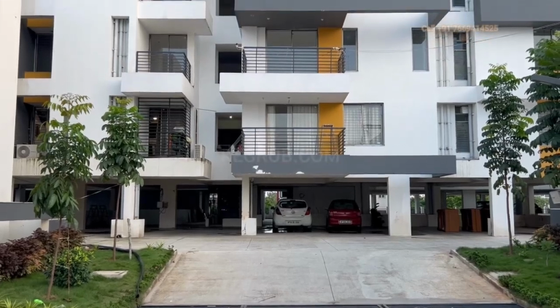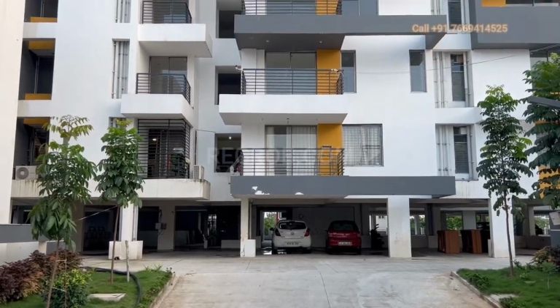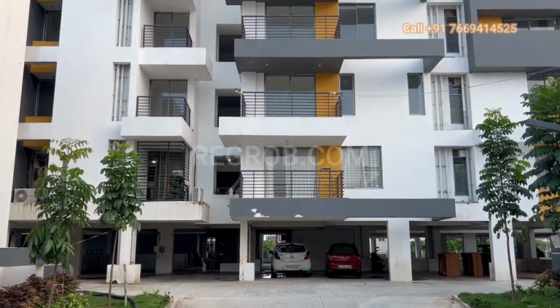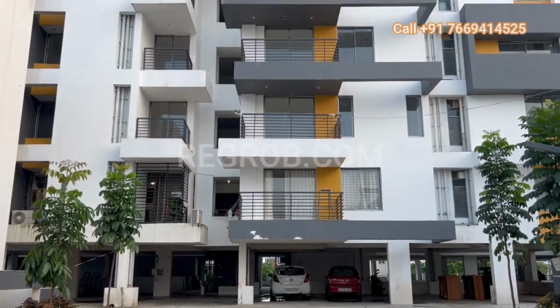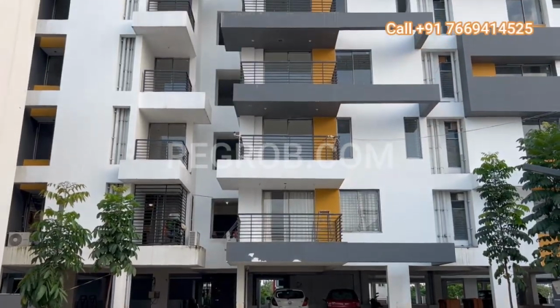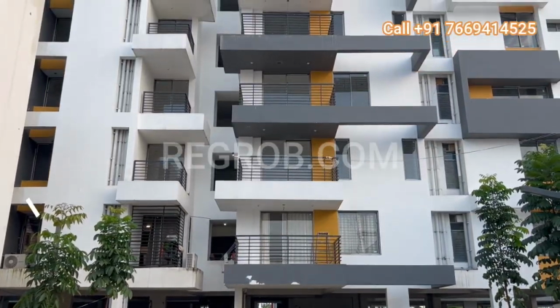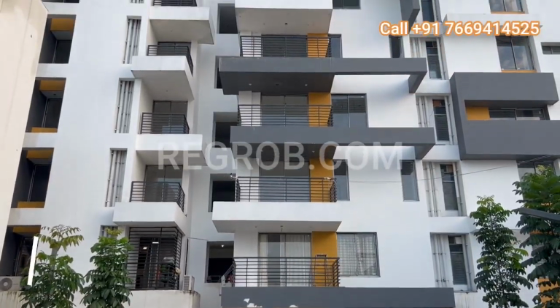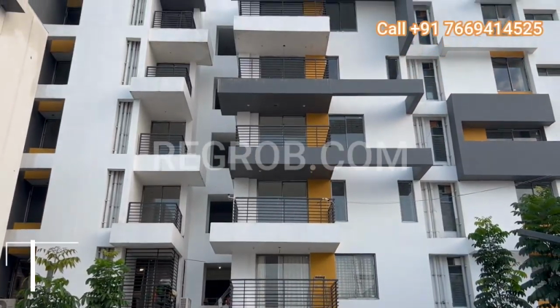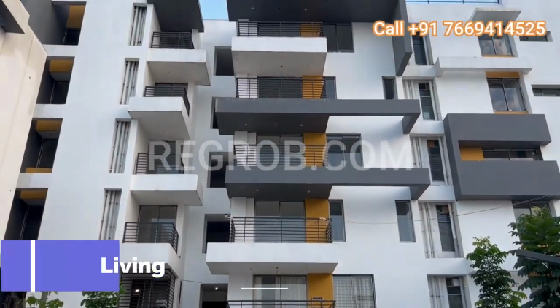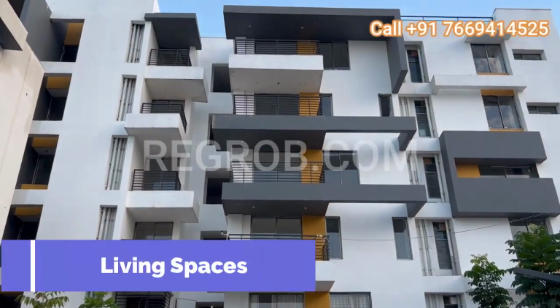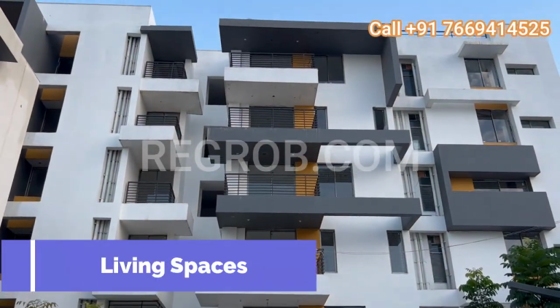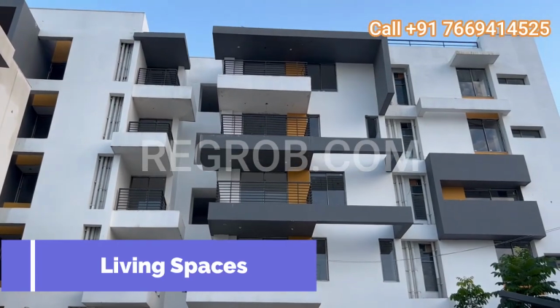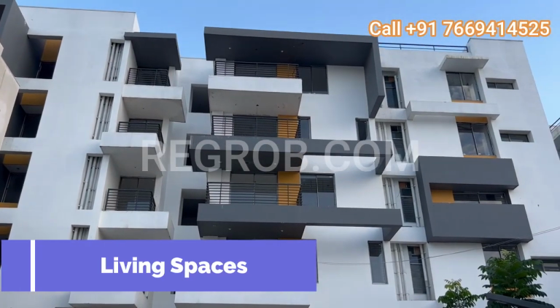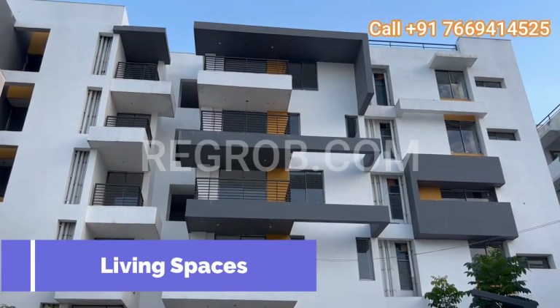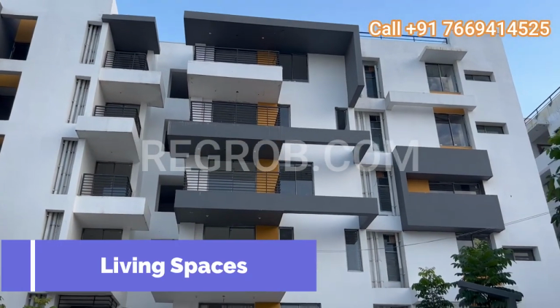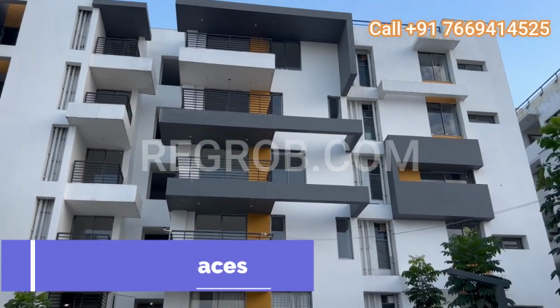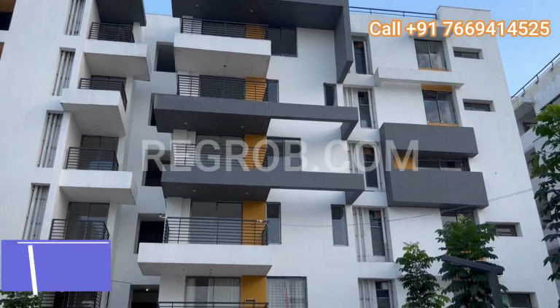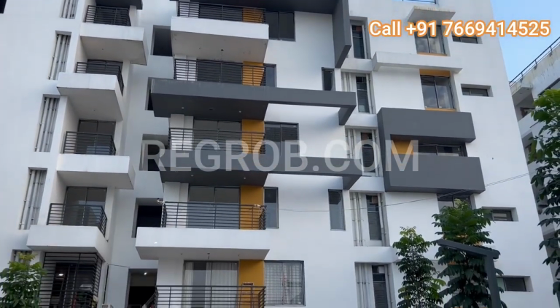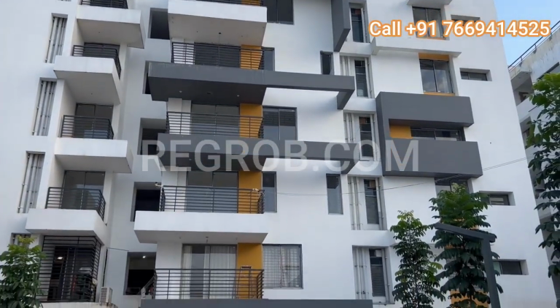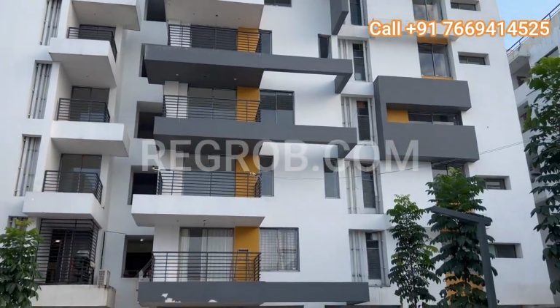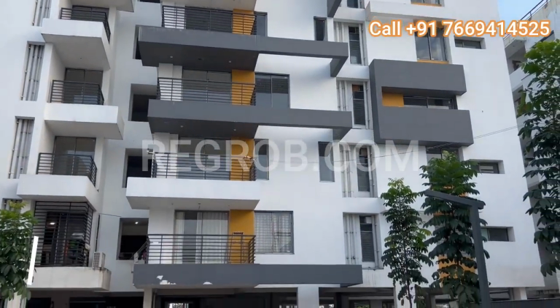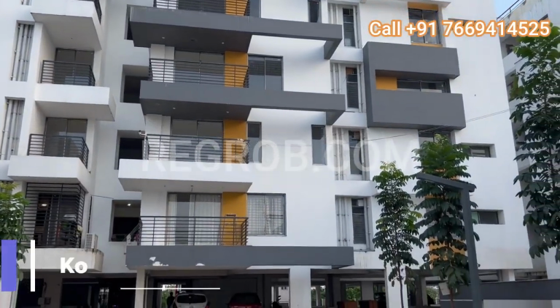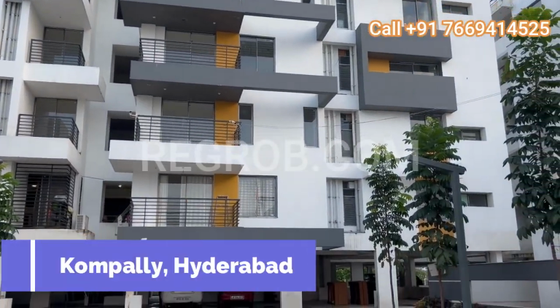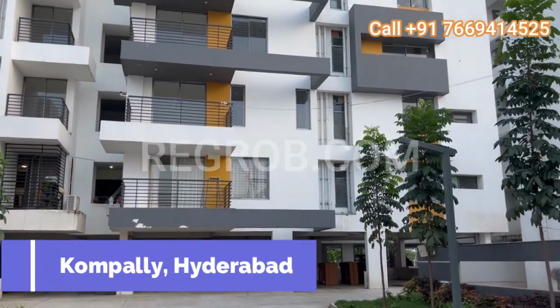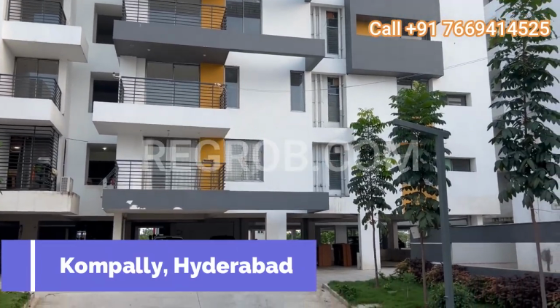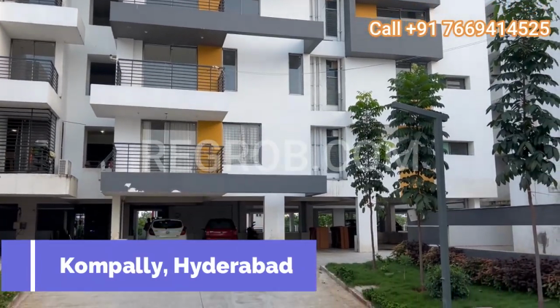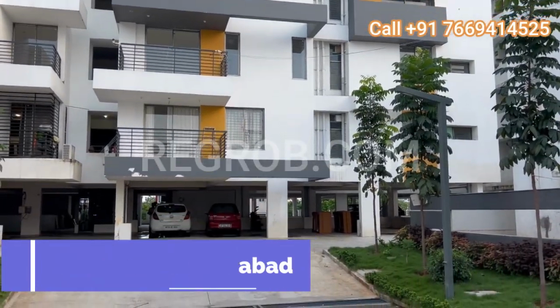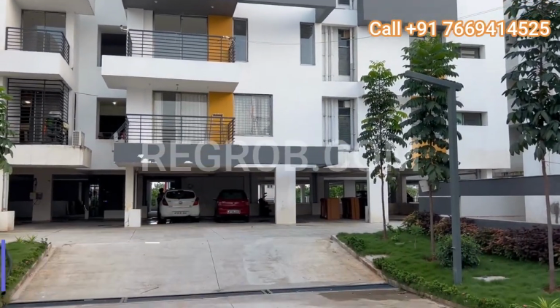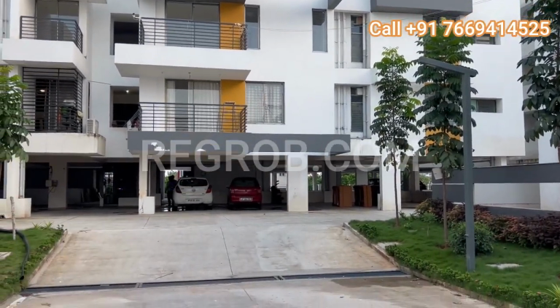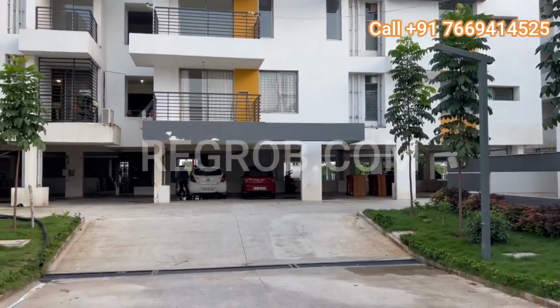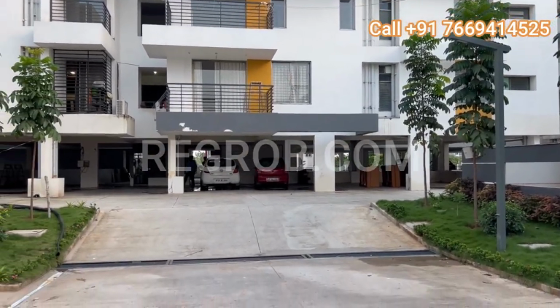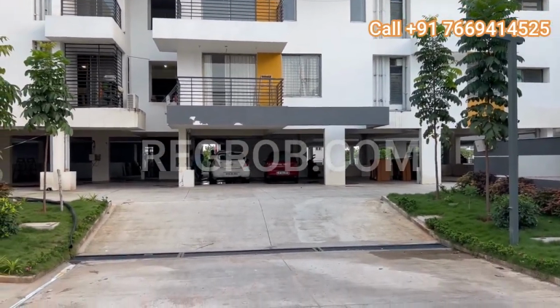Hi, viewer. In today's video, we are exploring the Living Spaces, an epitome of luxury and tranquility nestled in the heart of Kompalli, Hyderabad. Let's embark on a journey to discover the opulence and comfort that defines living at its best.